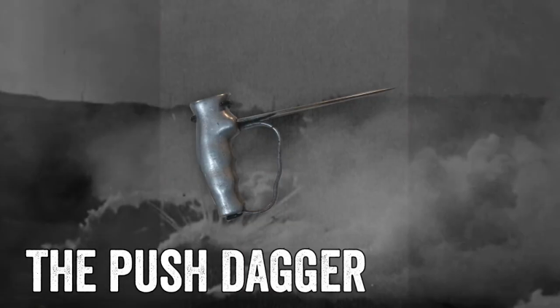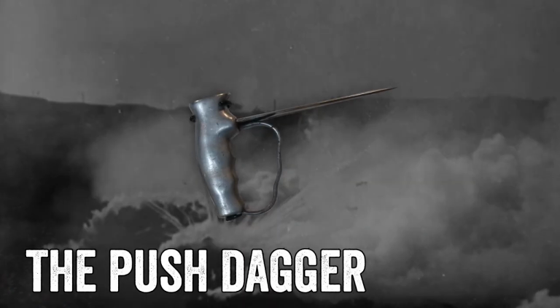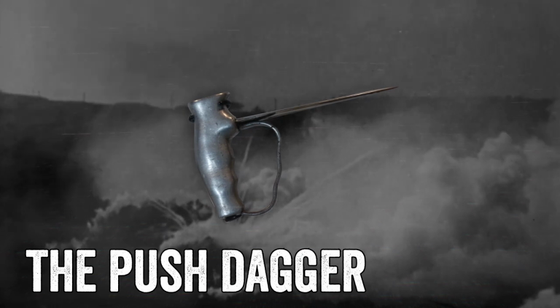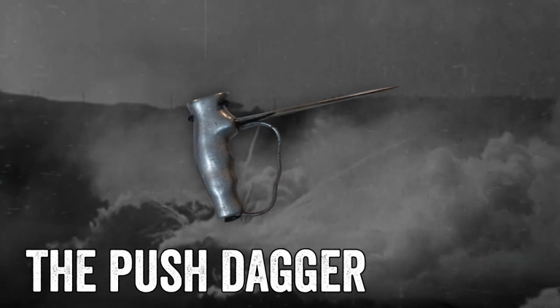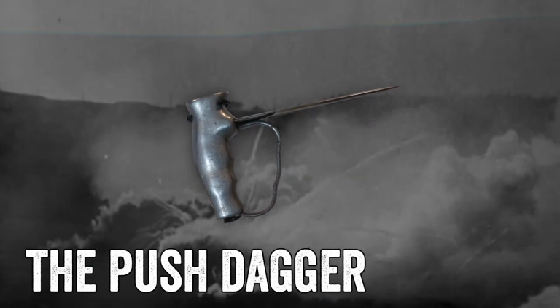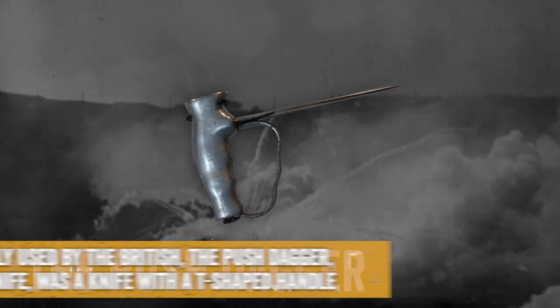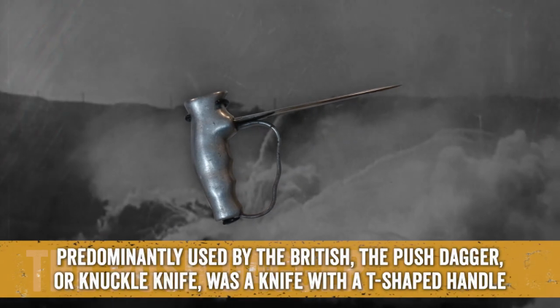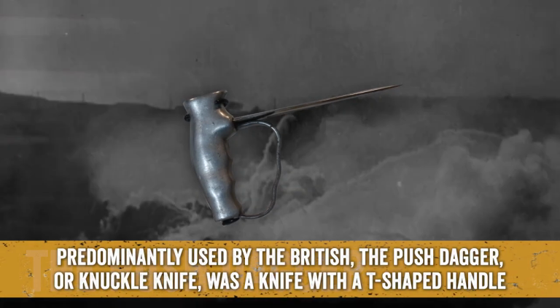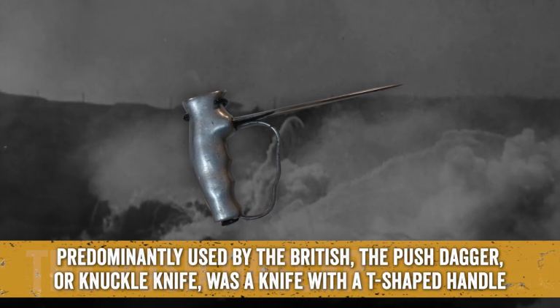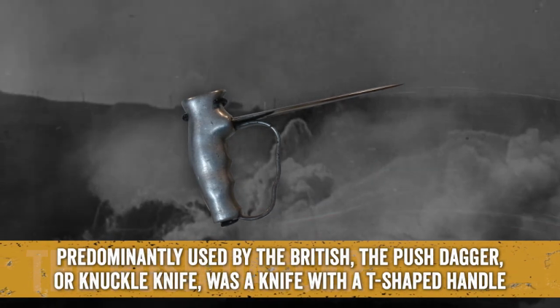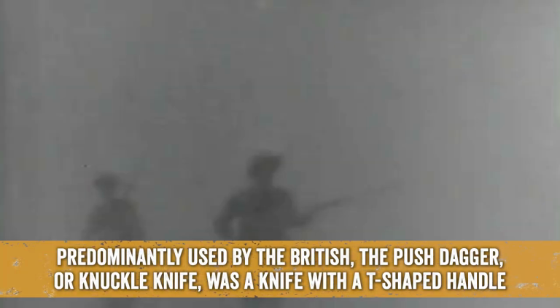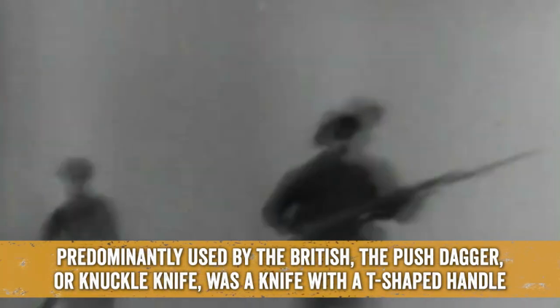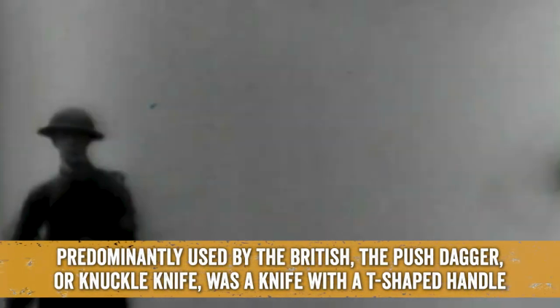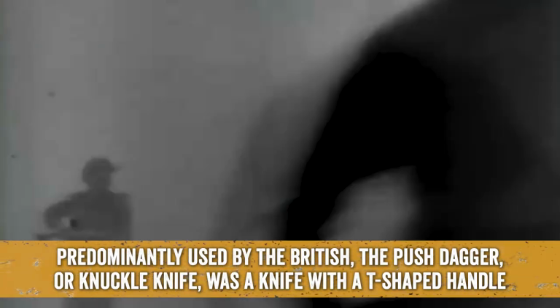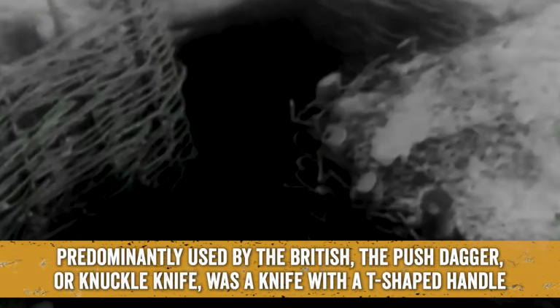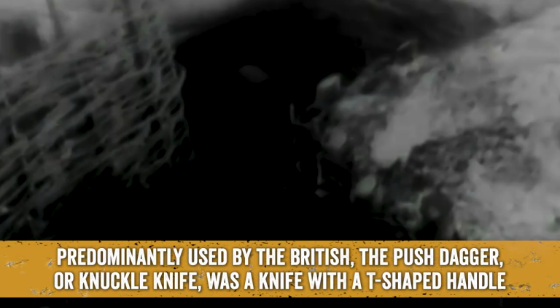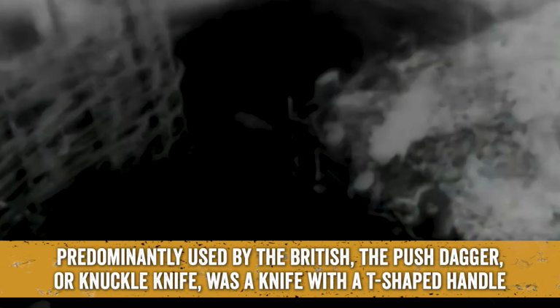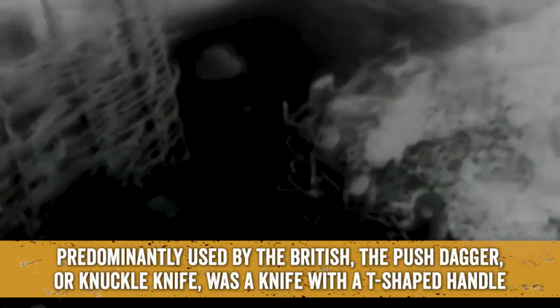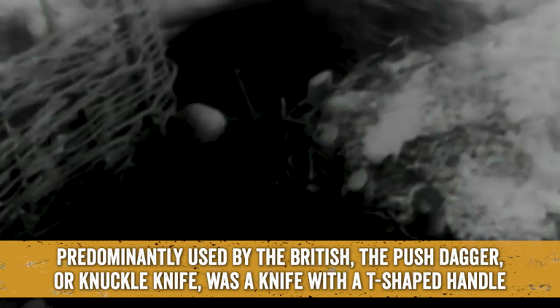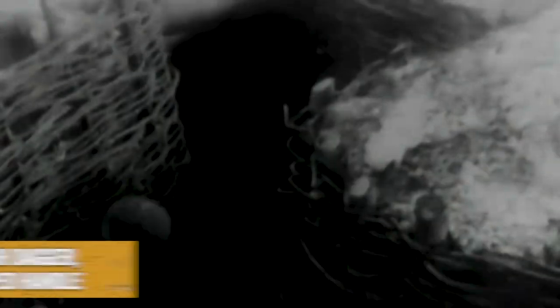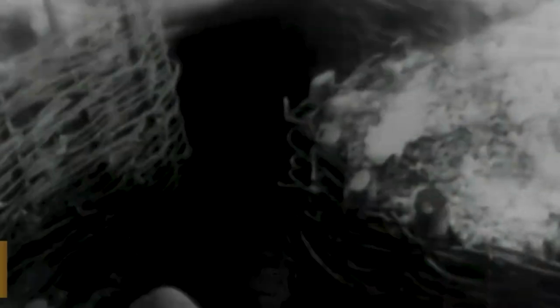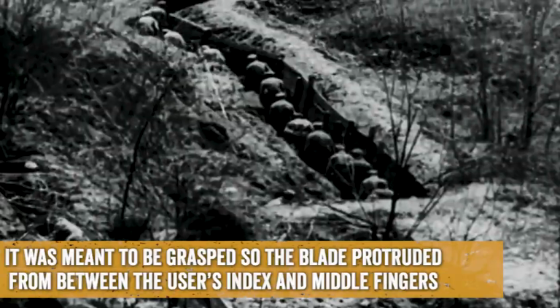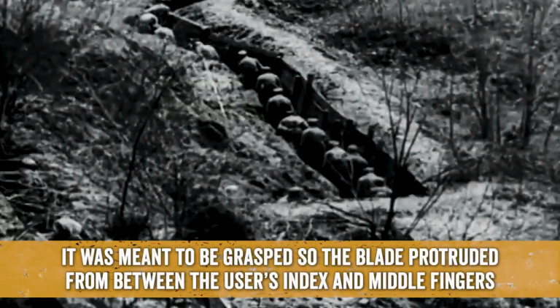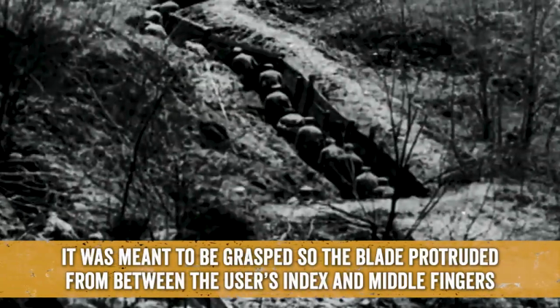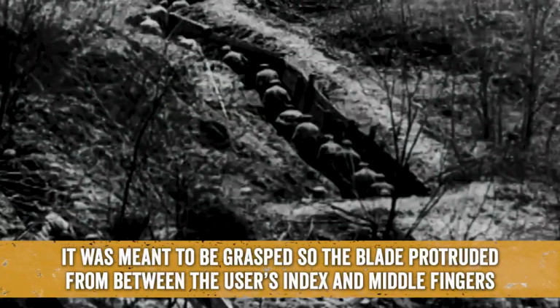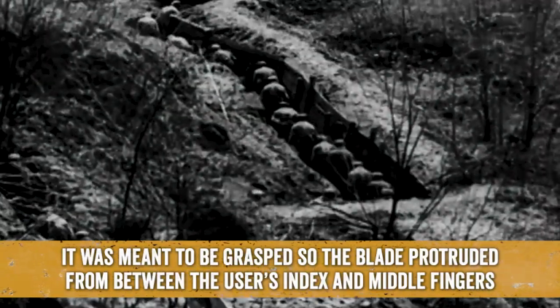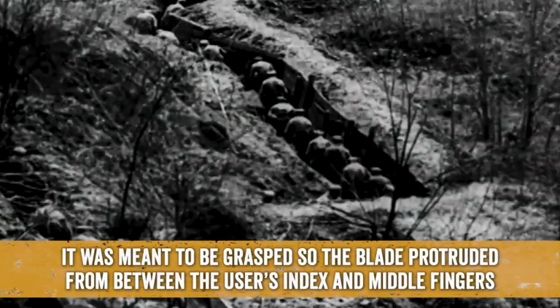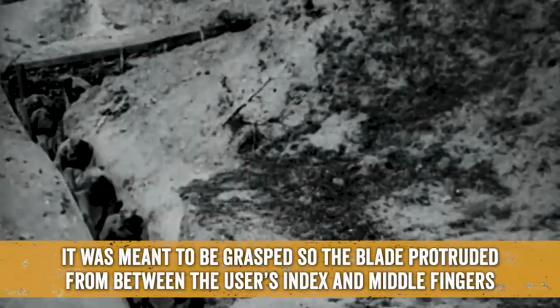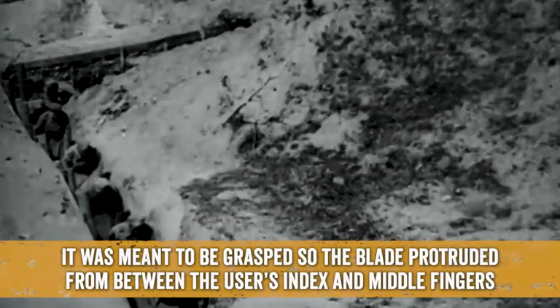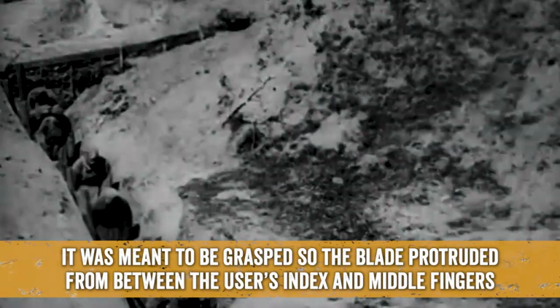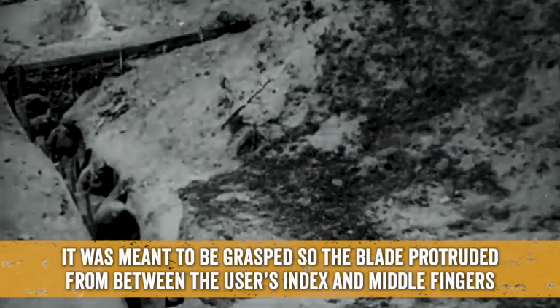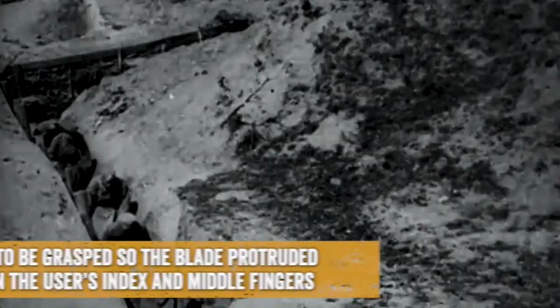The Push Dagger: Predominantly used by the British, the Push Dagger, or Knuckle Knife, was a knife with a T-shaped handle. It was meant to be grasped so the blade protruded from between the user's index and middle fingers.